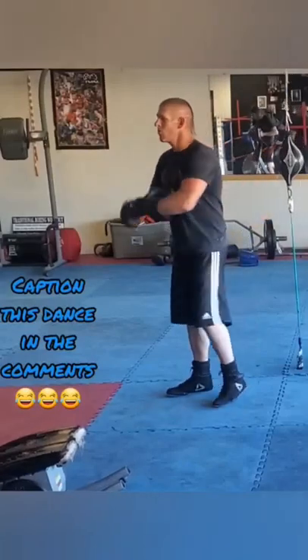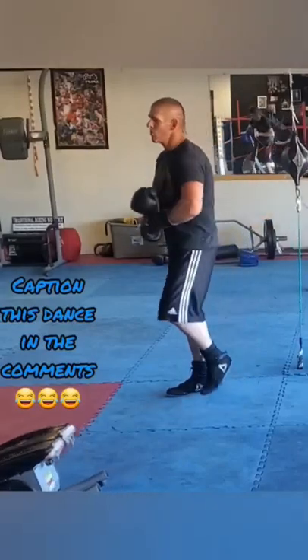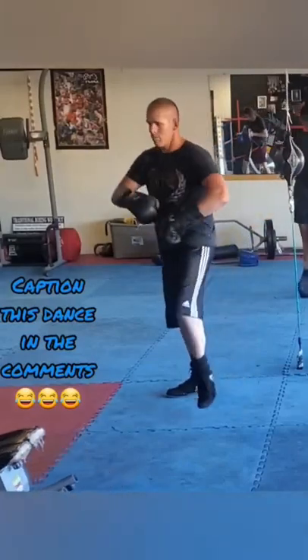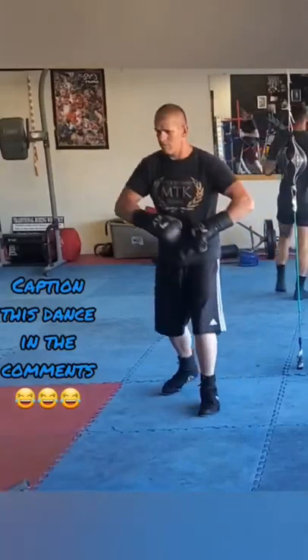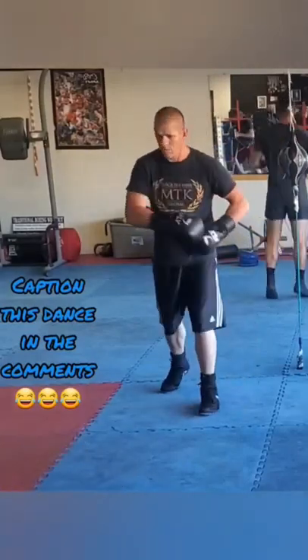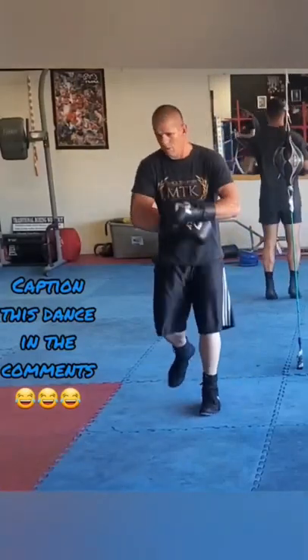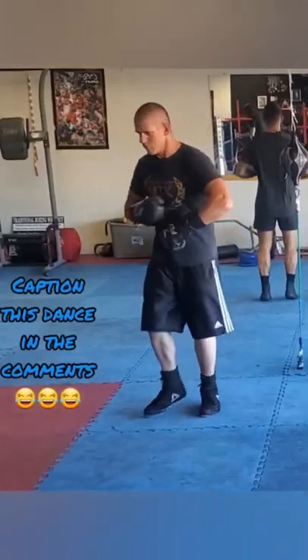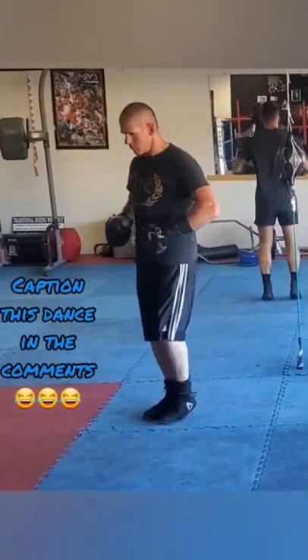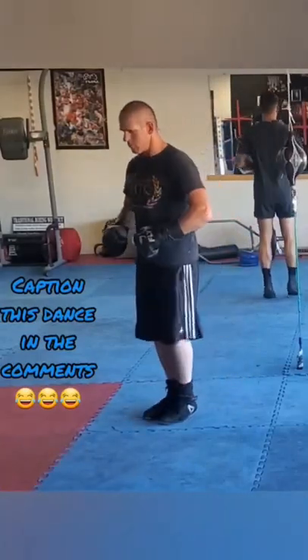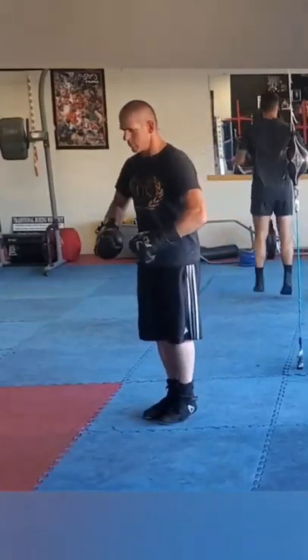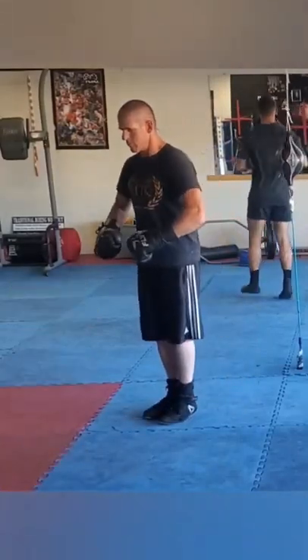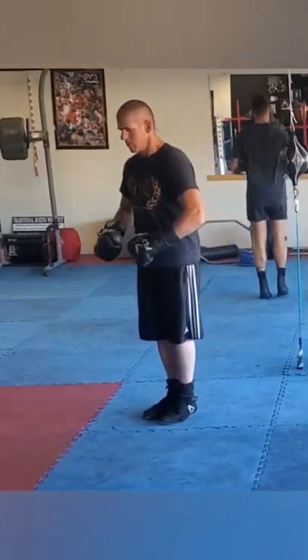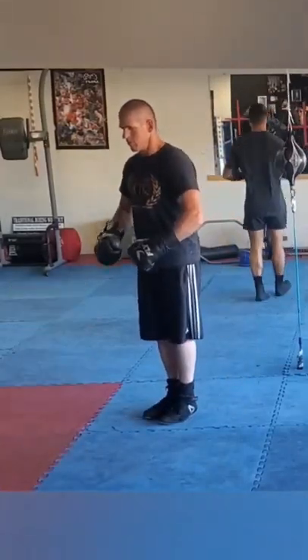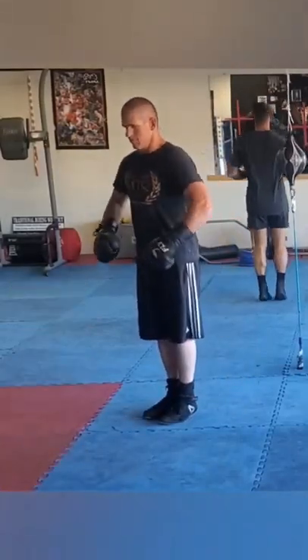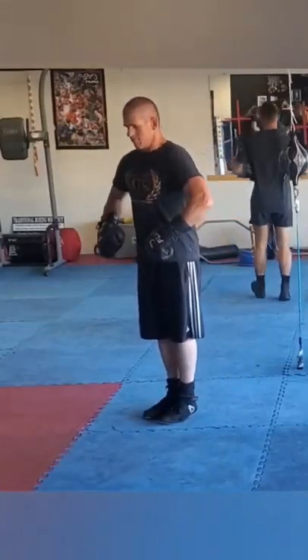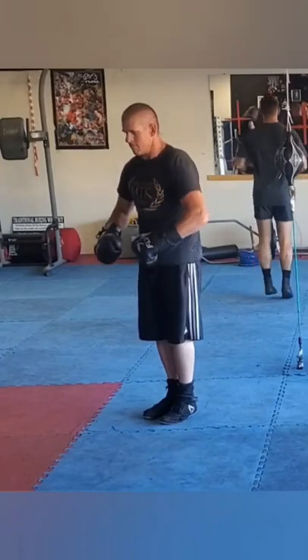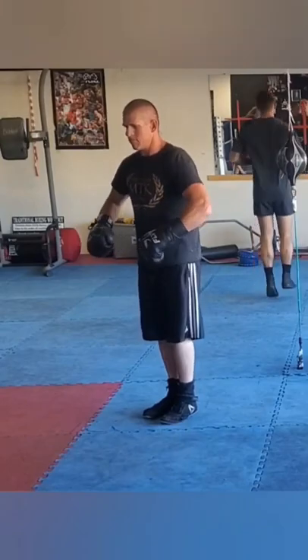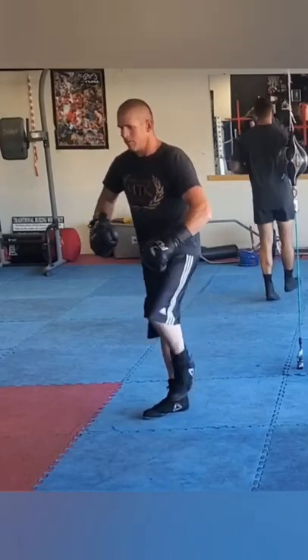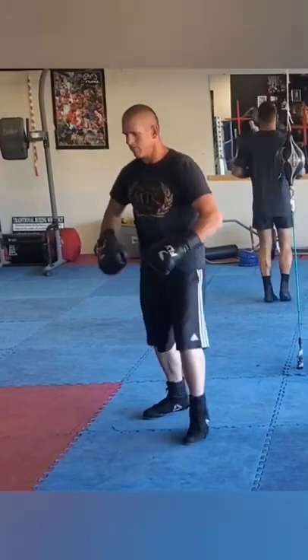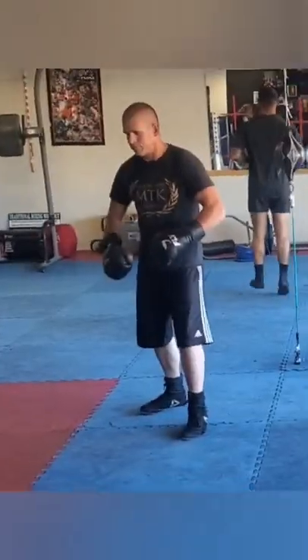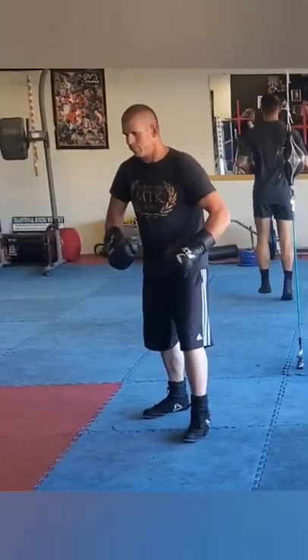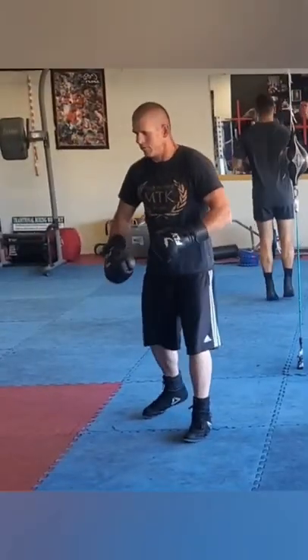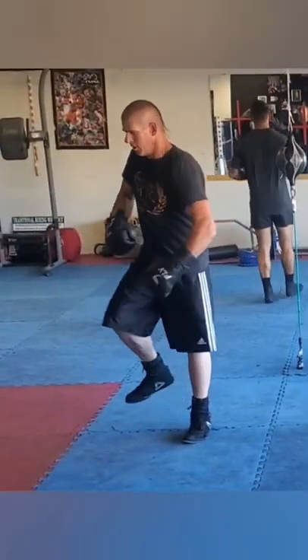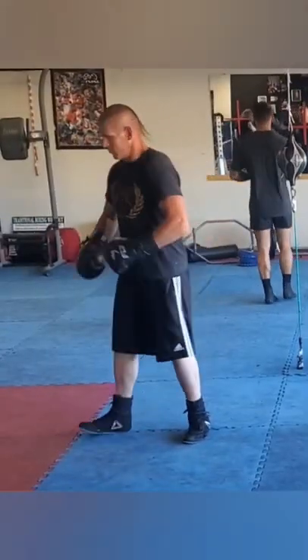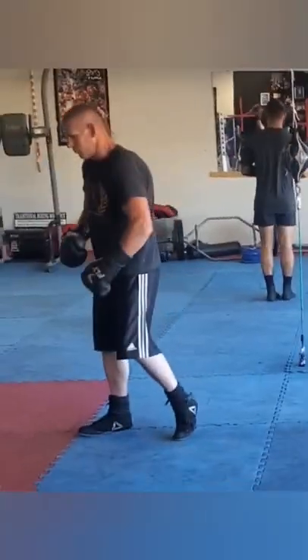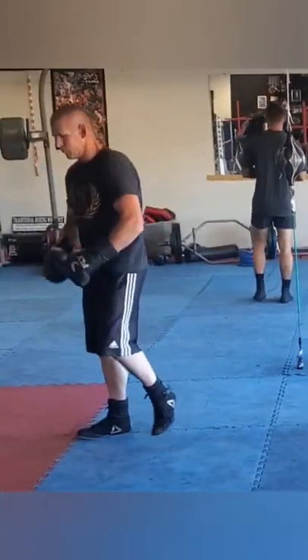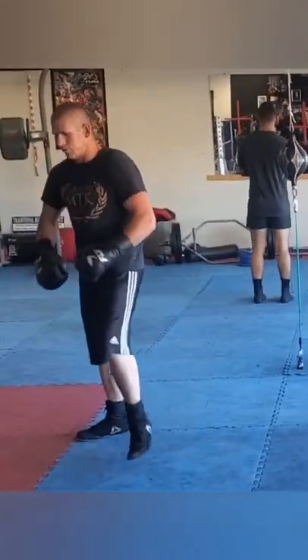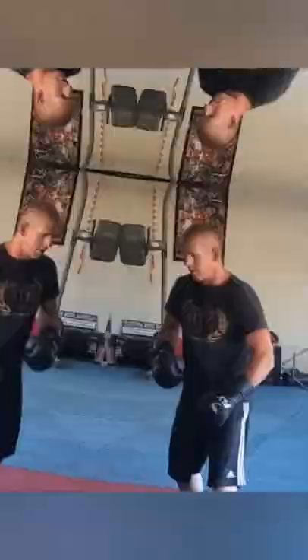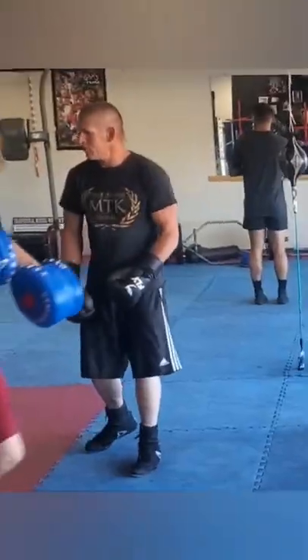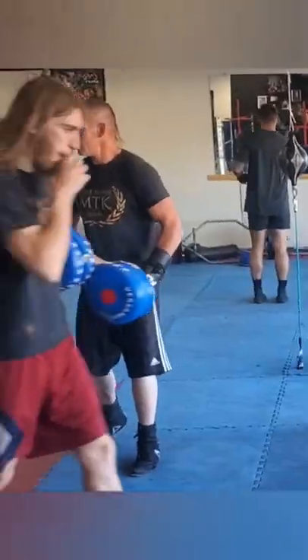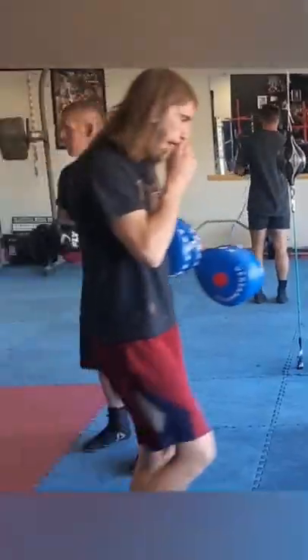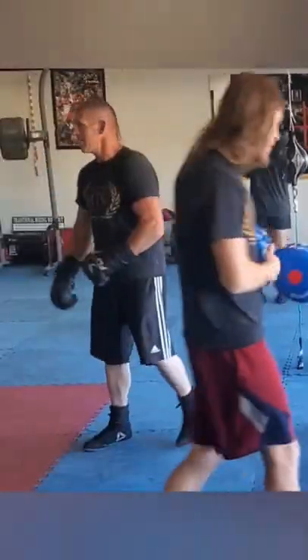What's up guys, awesome mitt work coming up, but first check out these sick dance moves. Alright here we go.